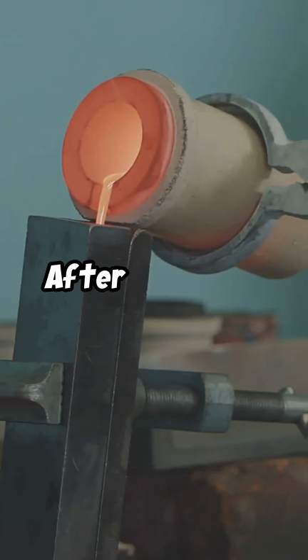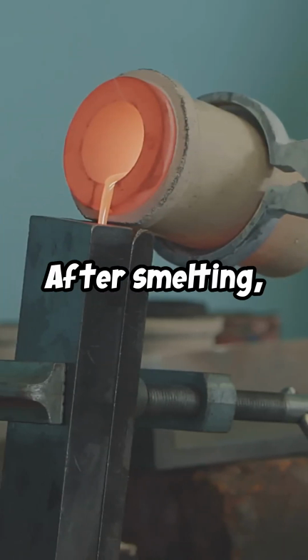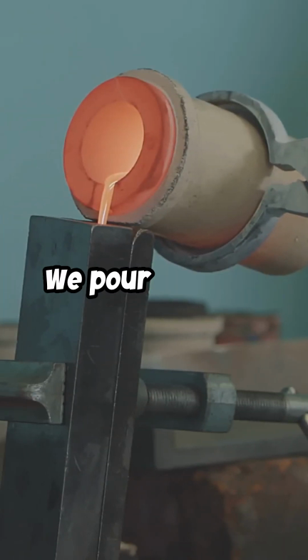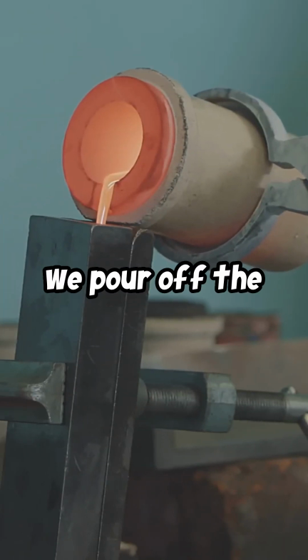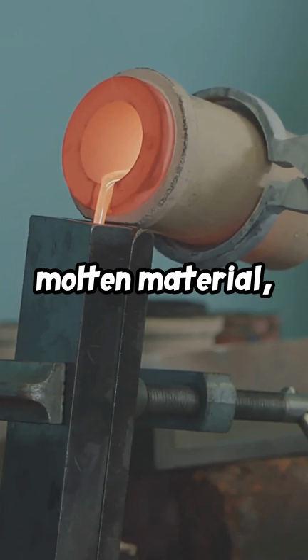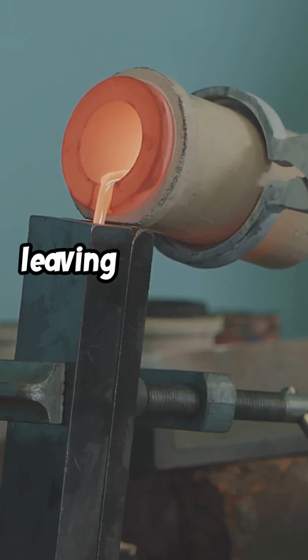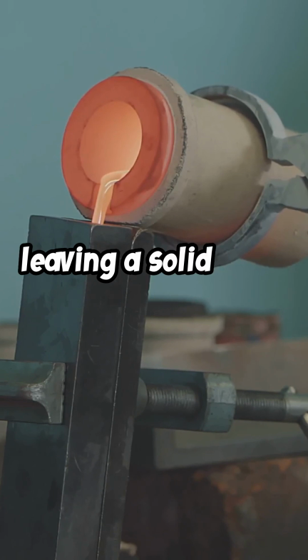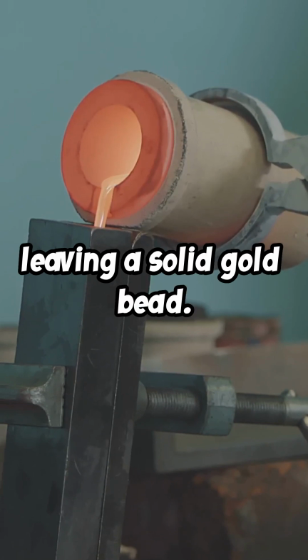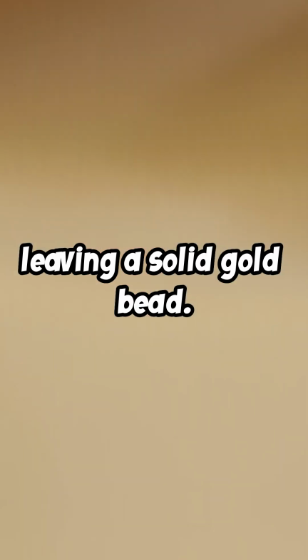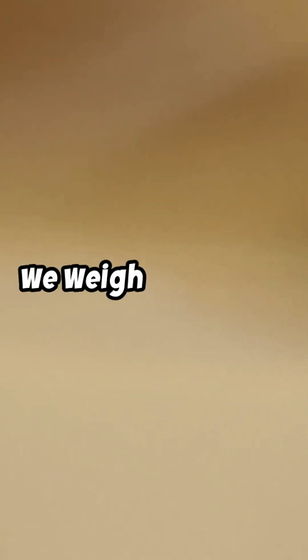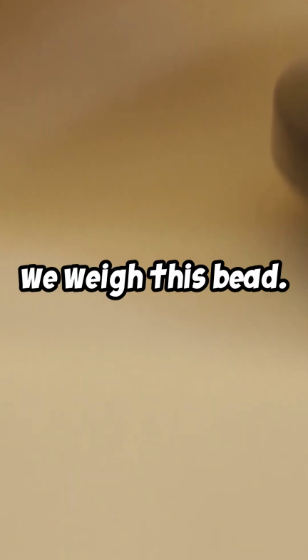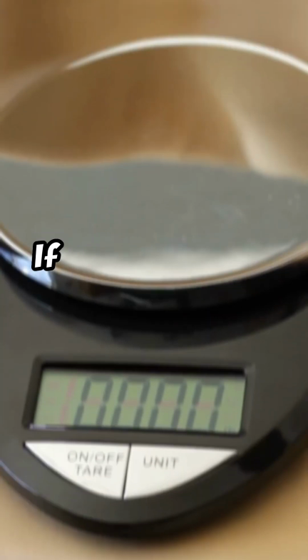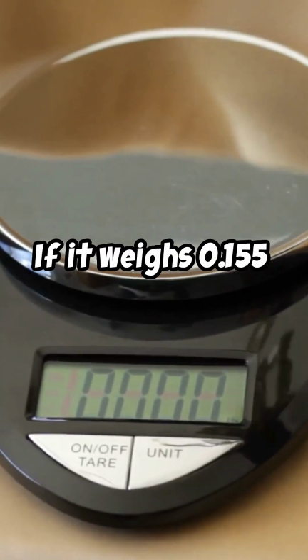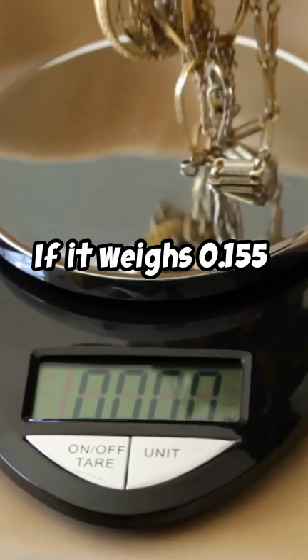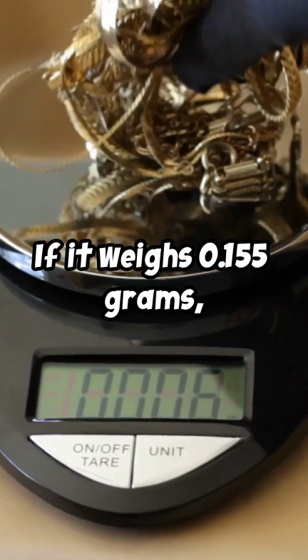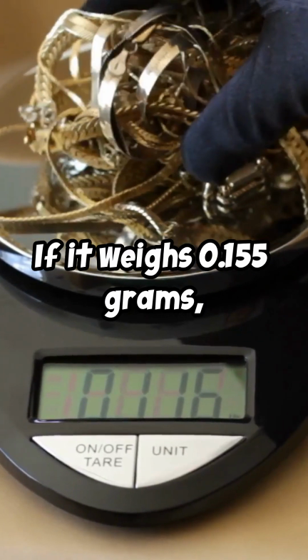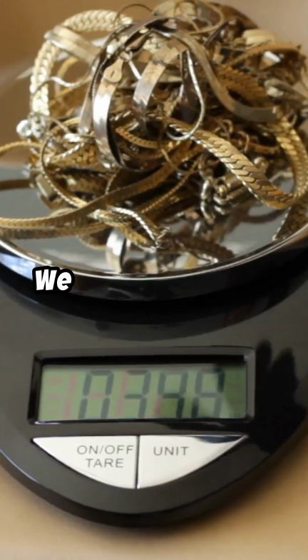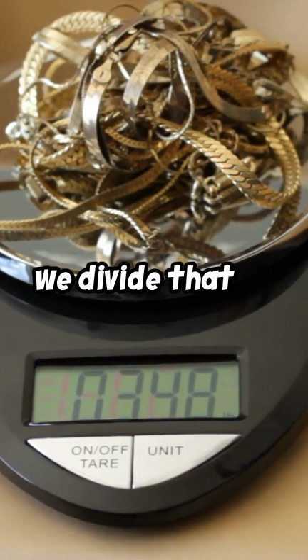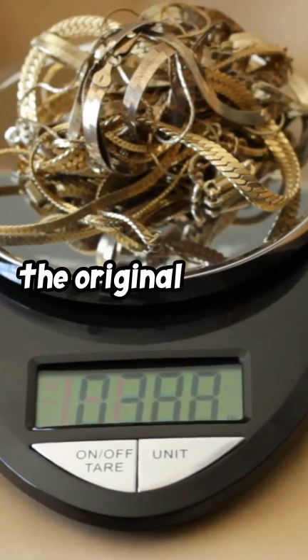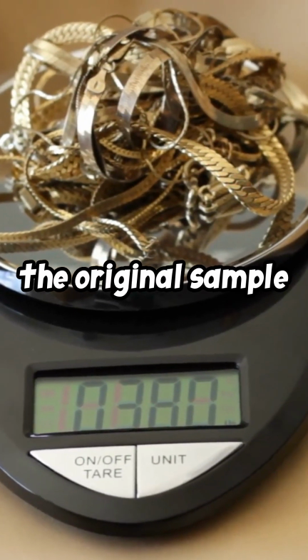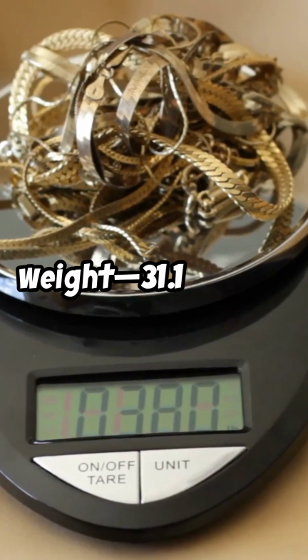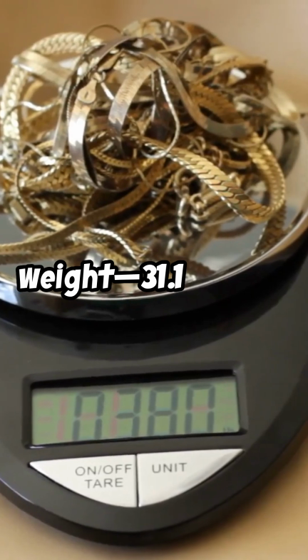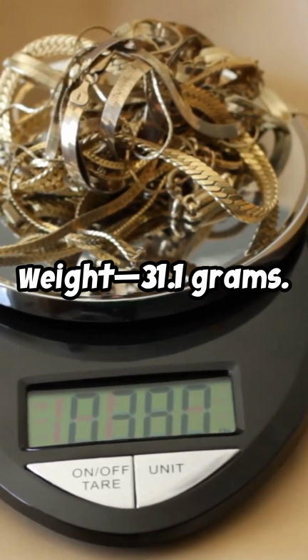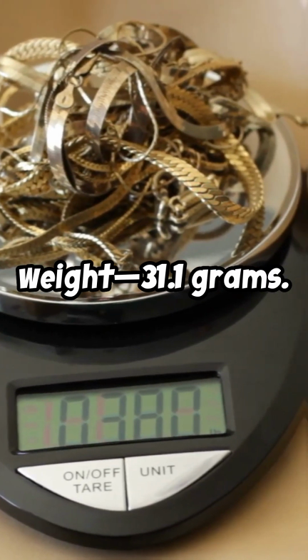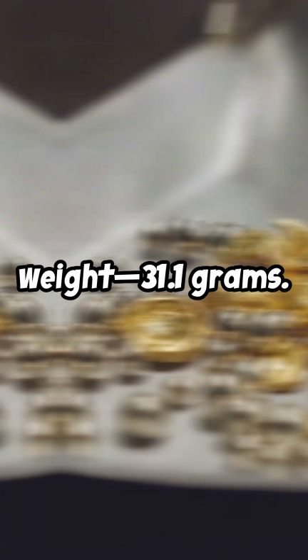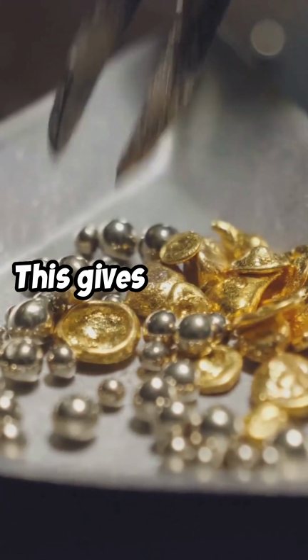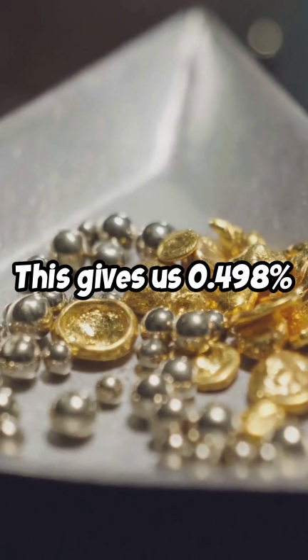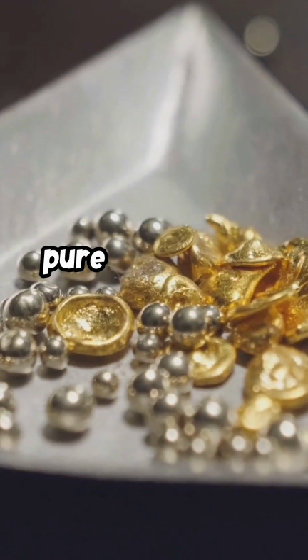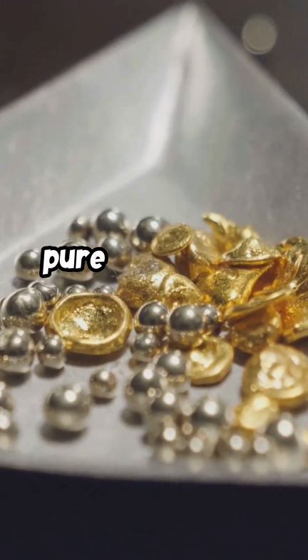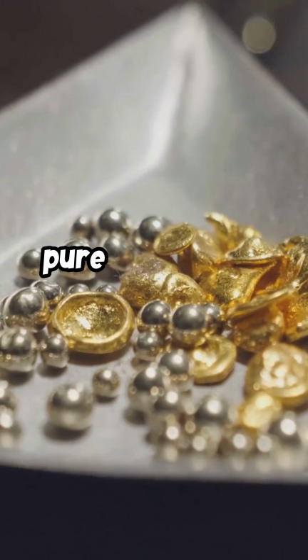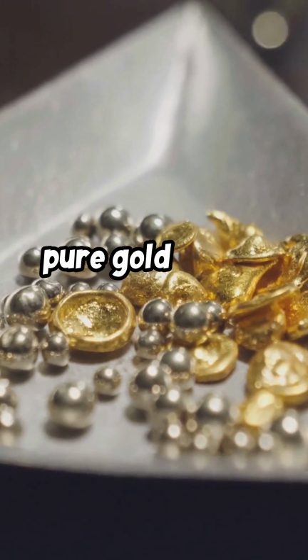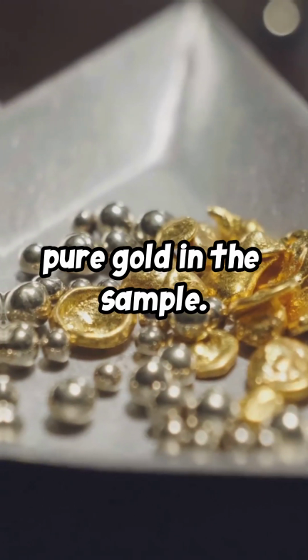After smelting, we pour off the molten material, leaving a solid gold bead. Now we weigh this bead. If it weighs 0.155 grams, we divide that by the original sample weight, 31.1 grams. This gives us 0.498% pure gold in the sample.